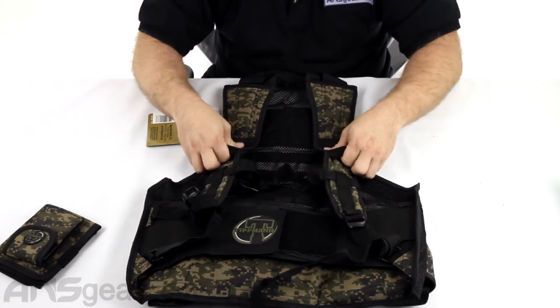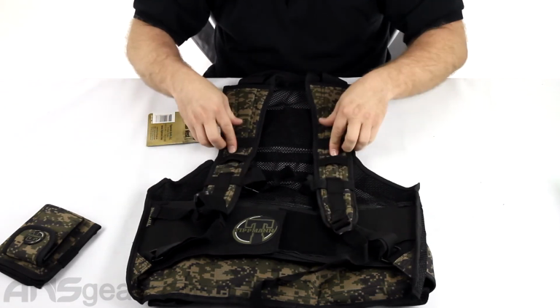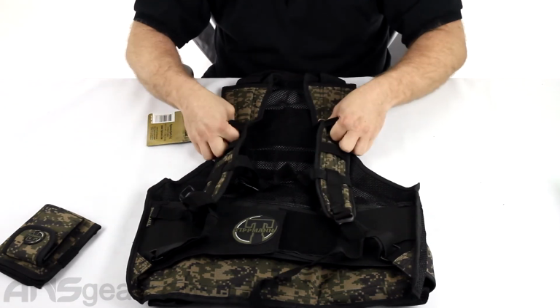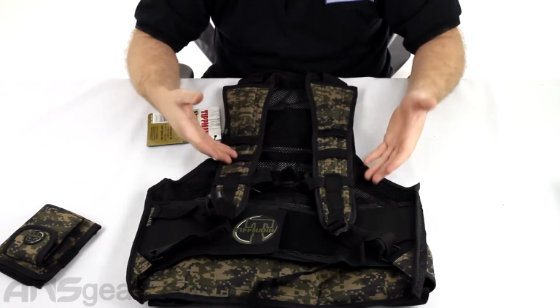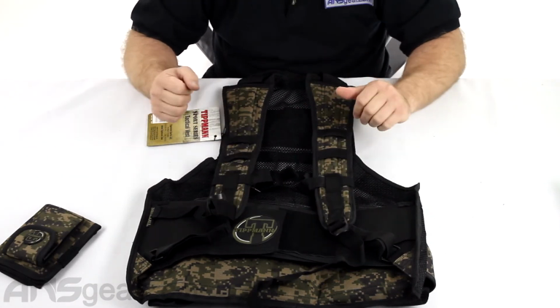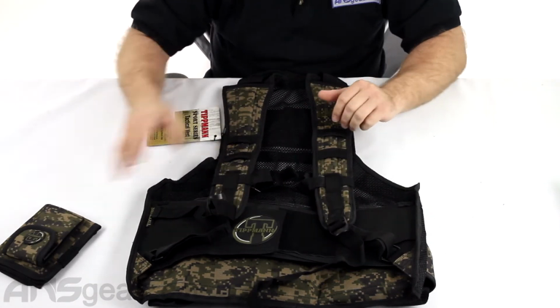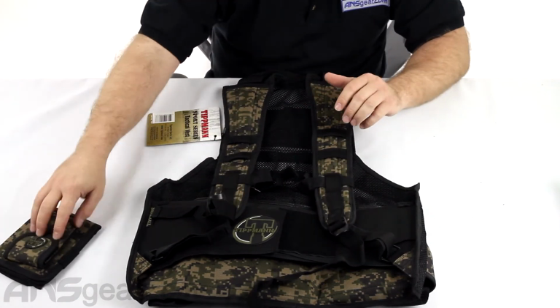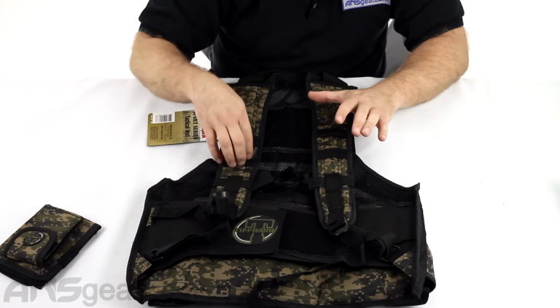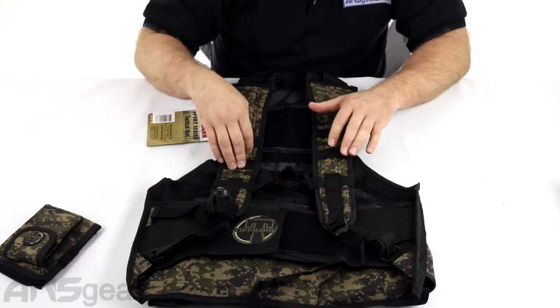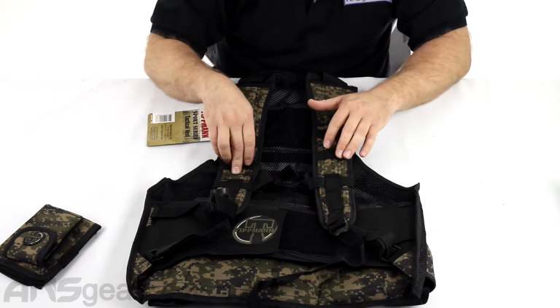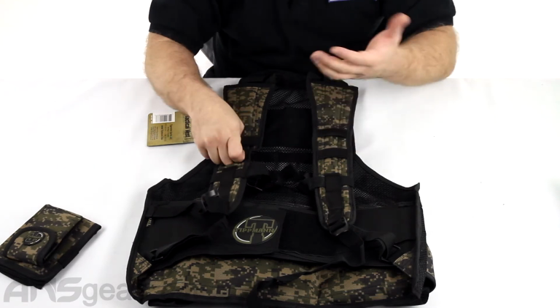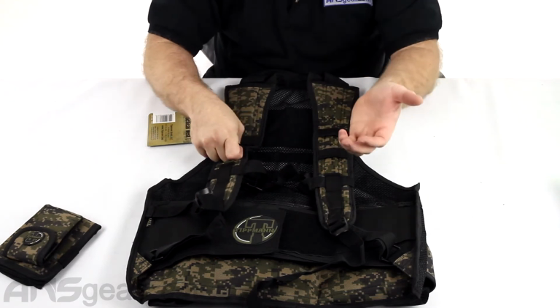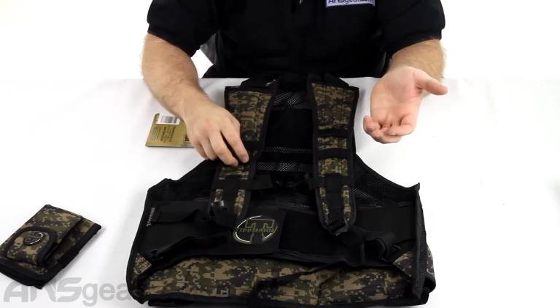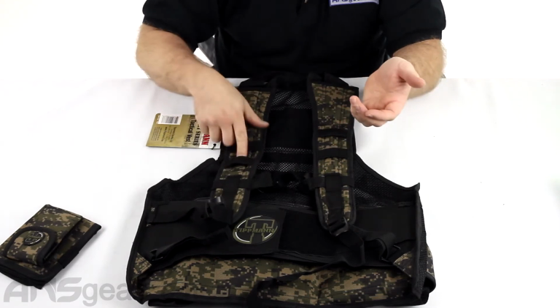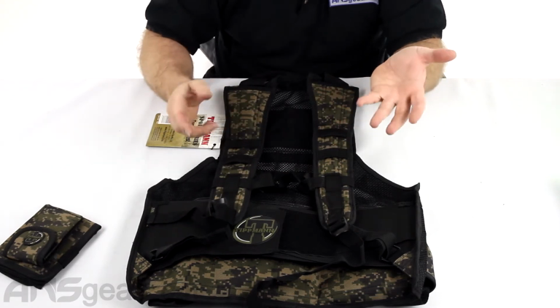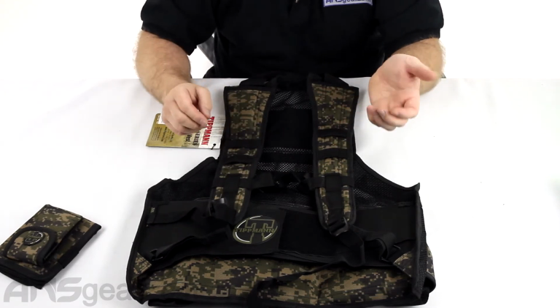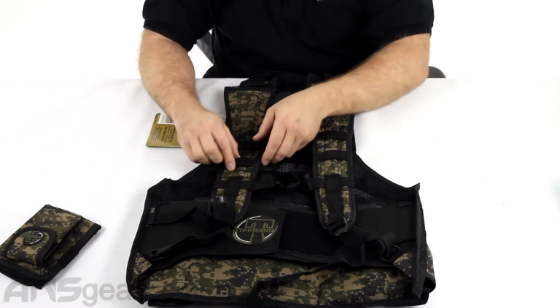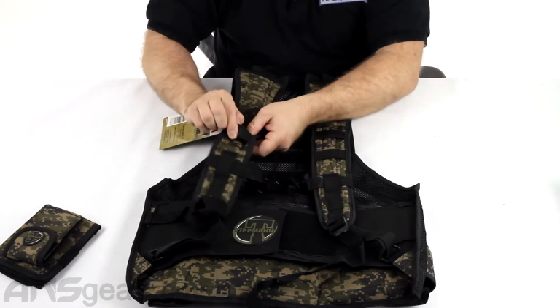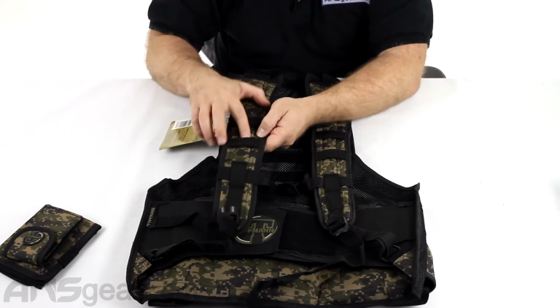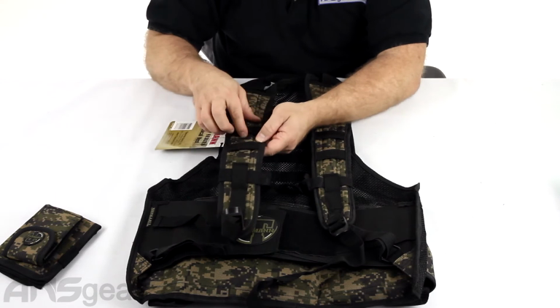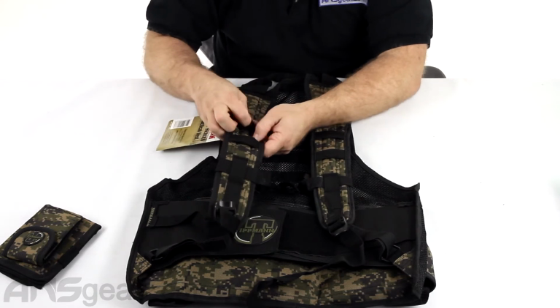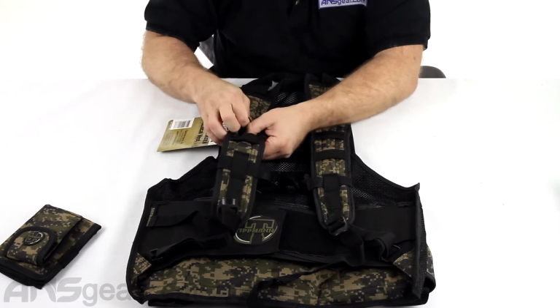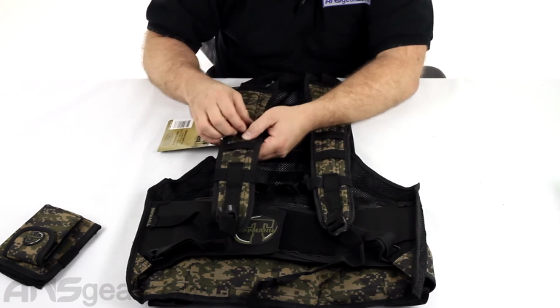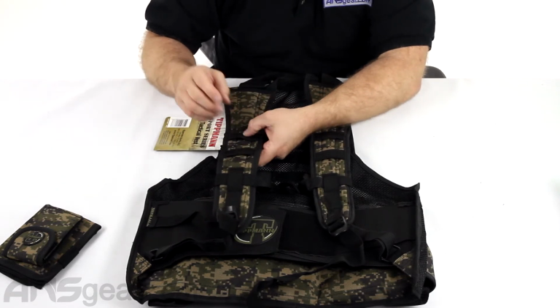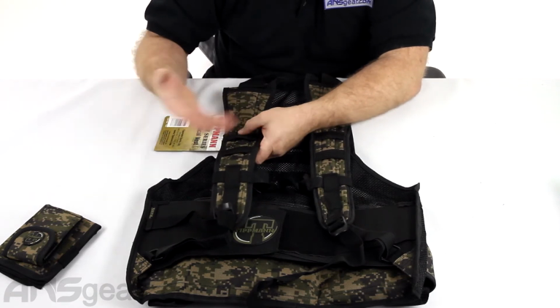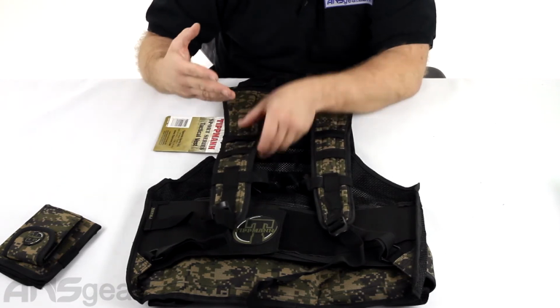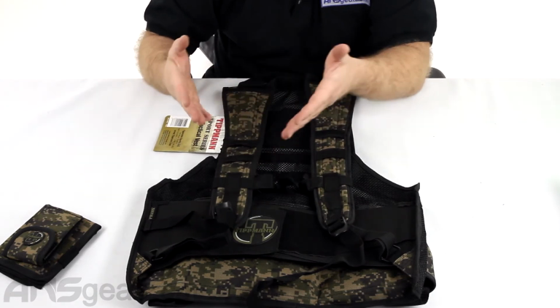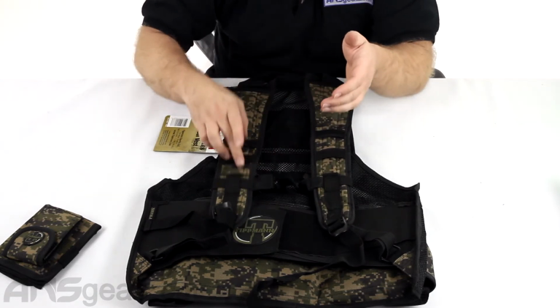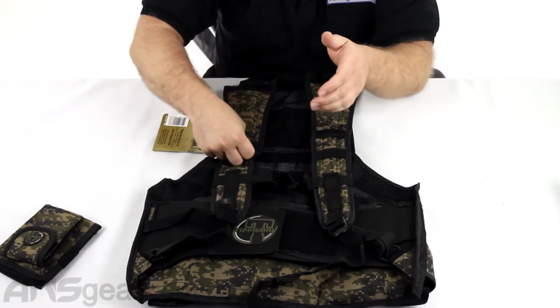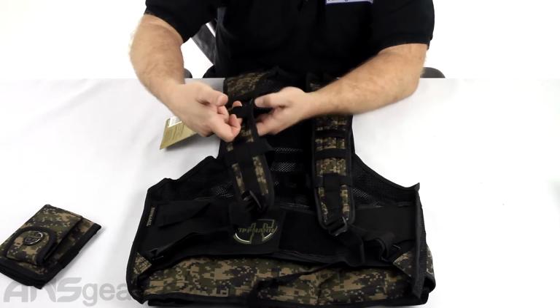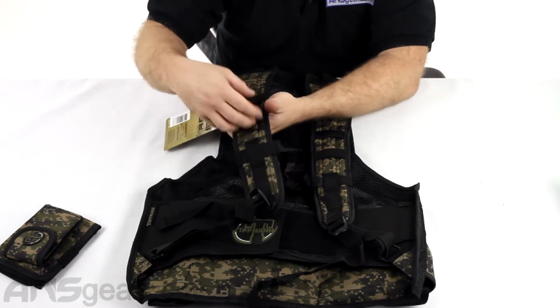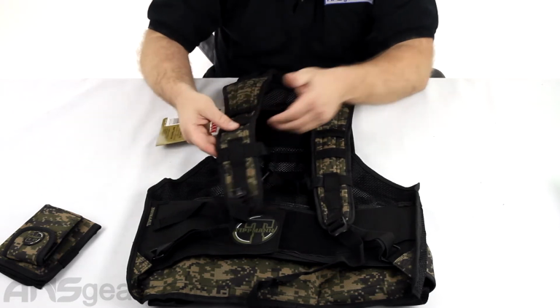You do have some loops here so you can attach things to this. These pieces can attach here, or you can attach other accessories that weave in underneath. Now, these aren't true MOLLE weave areas, but anything that has a snap or a Velcro system you could put right underneath there and attach it.